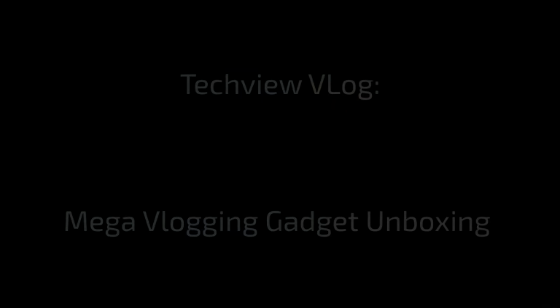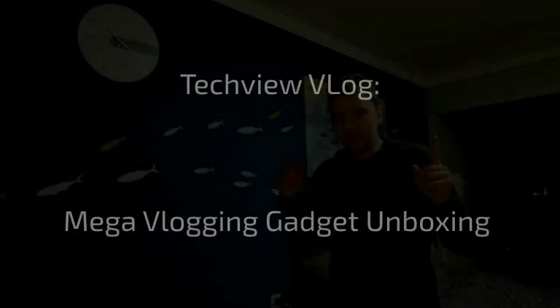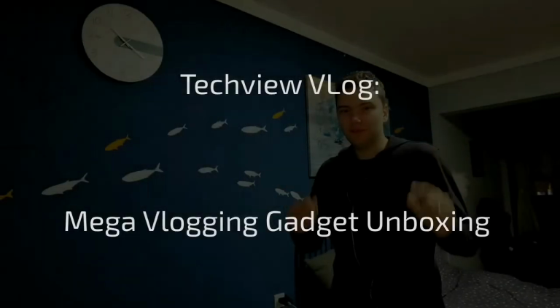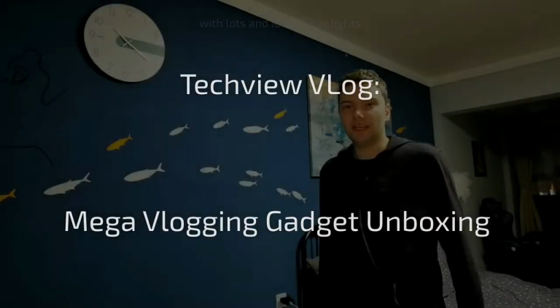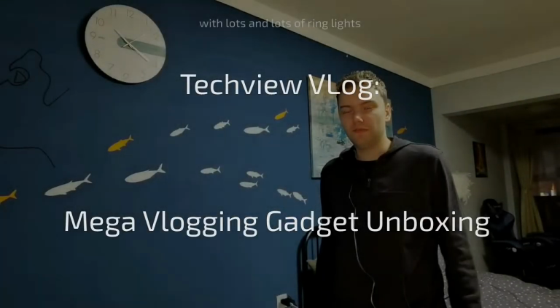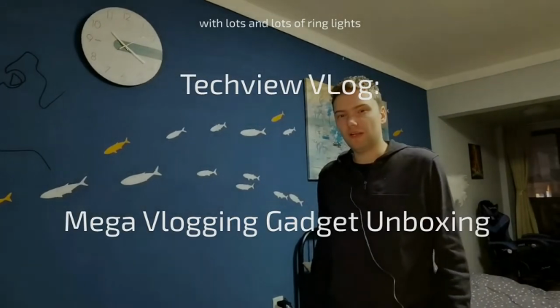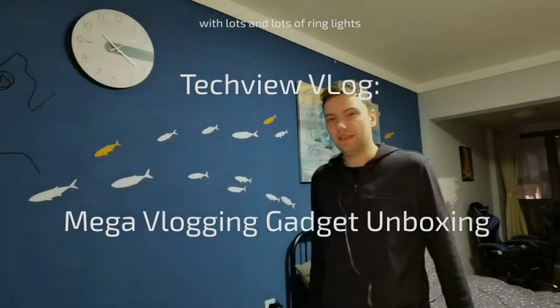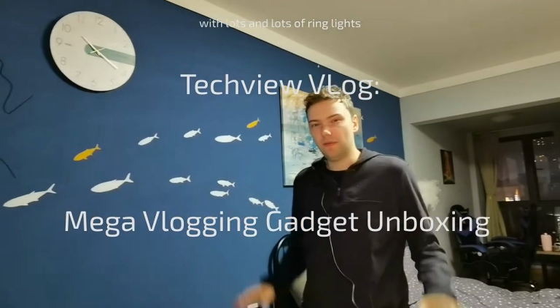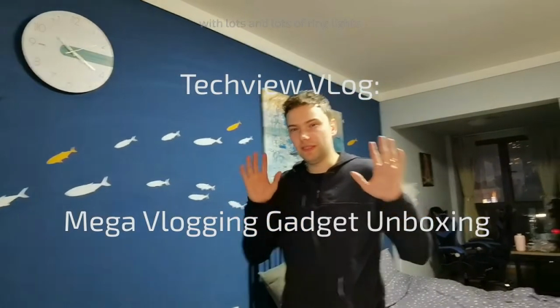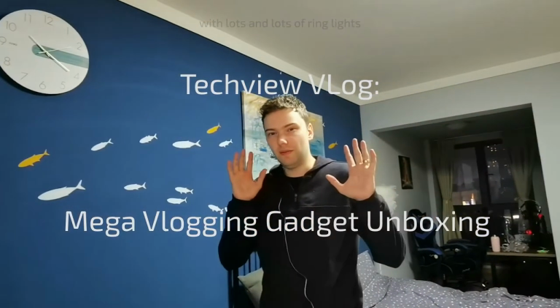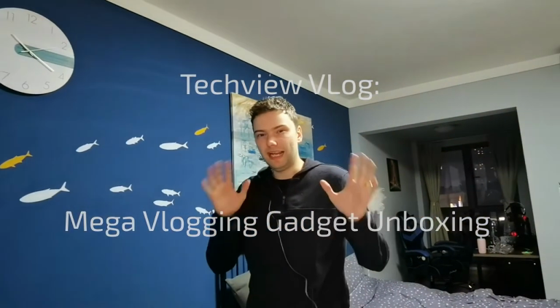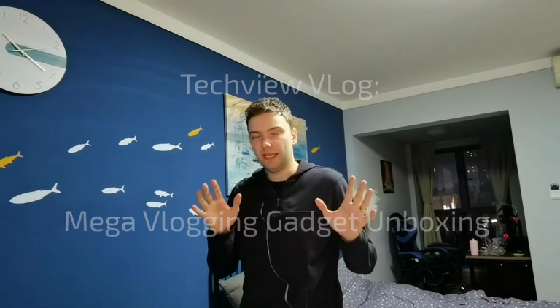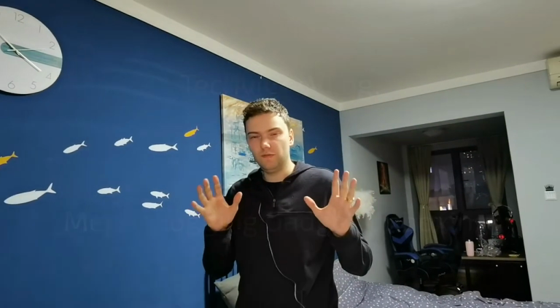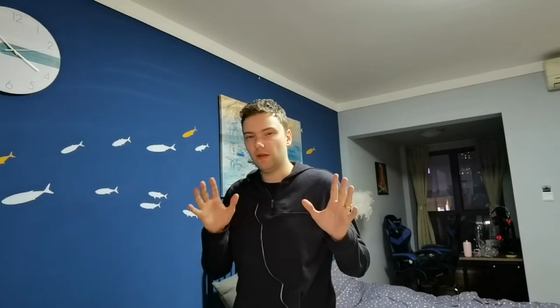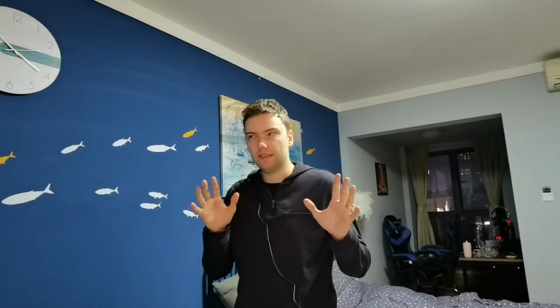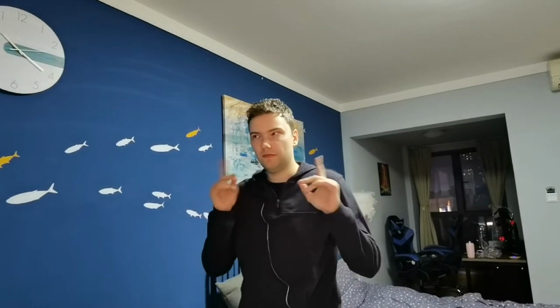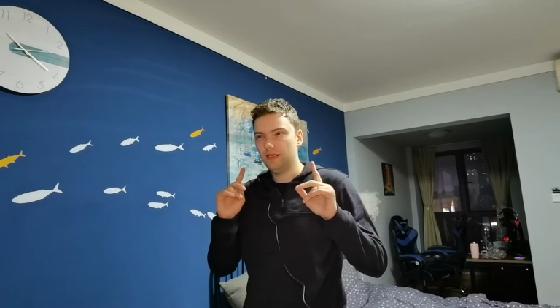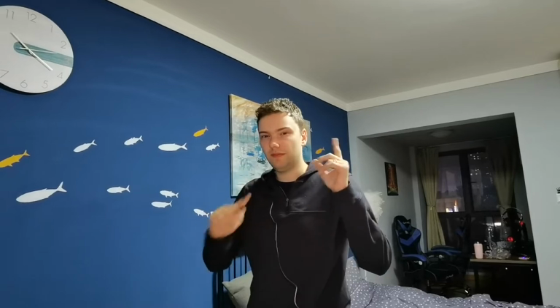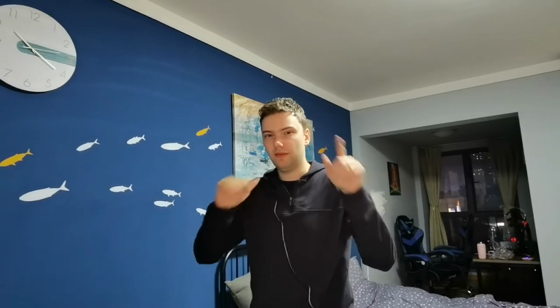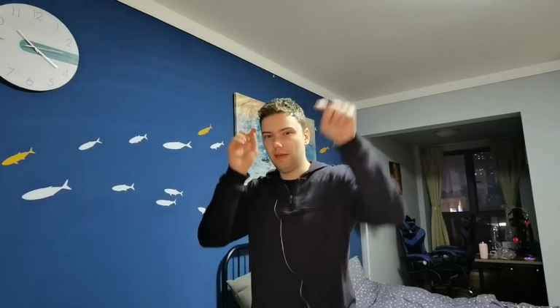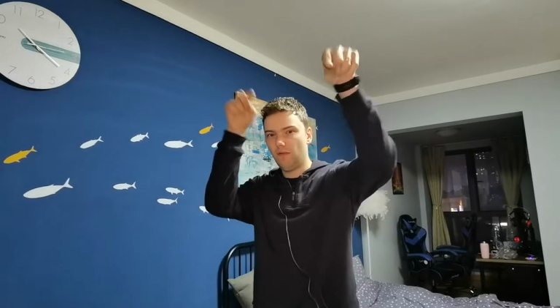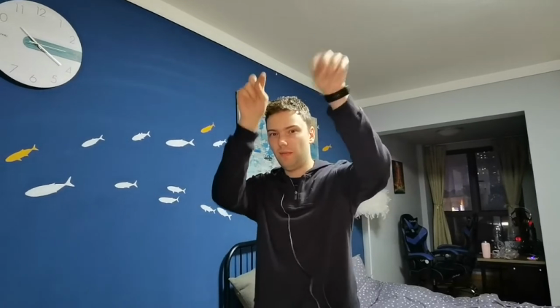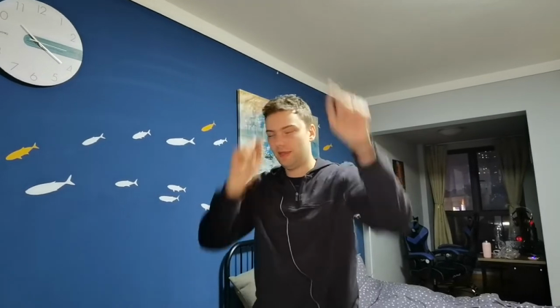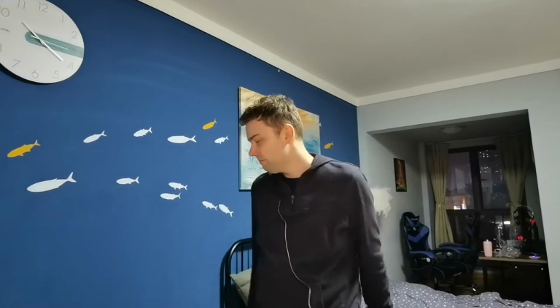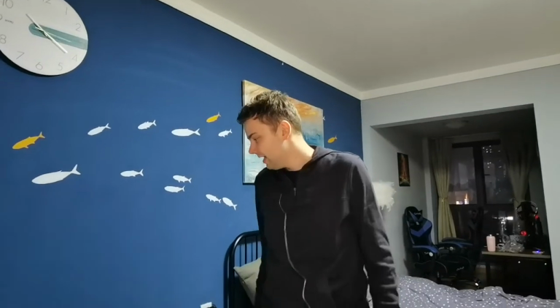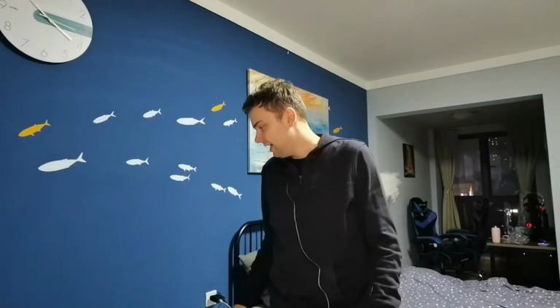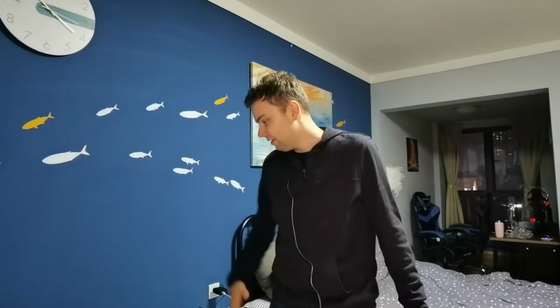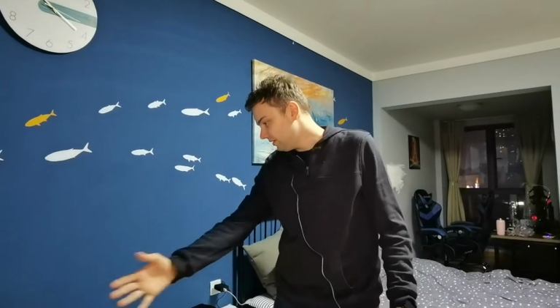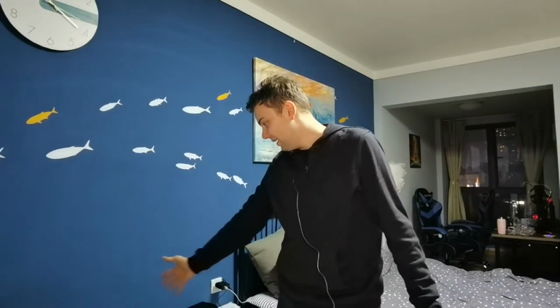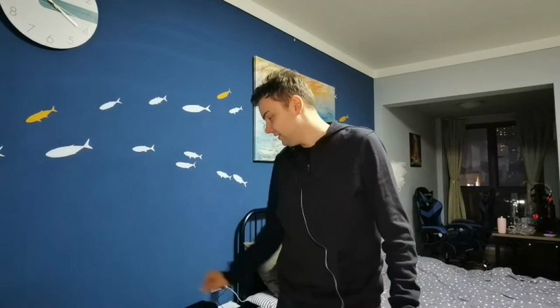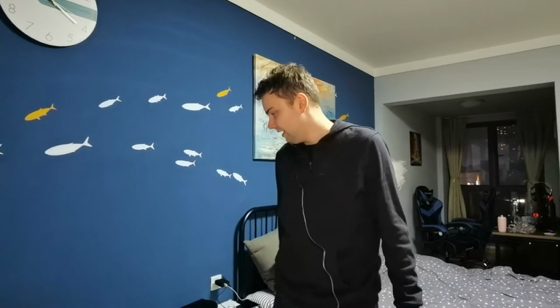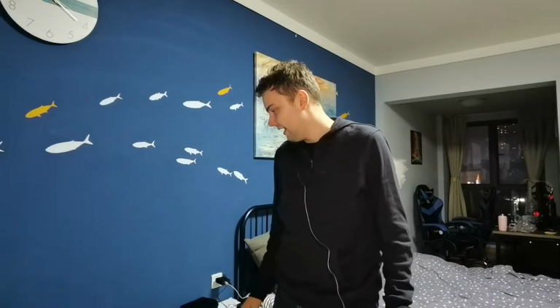Welcome to a new attack view vlog. This time around it's all about unpacking new vlogging stuff — not for me, but for the camera woman behind the camera. We have a bunch of packages here to unpack.